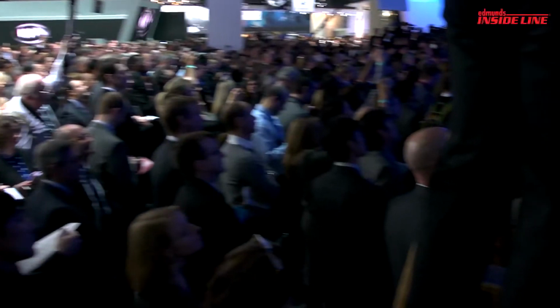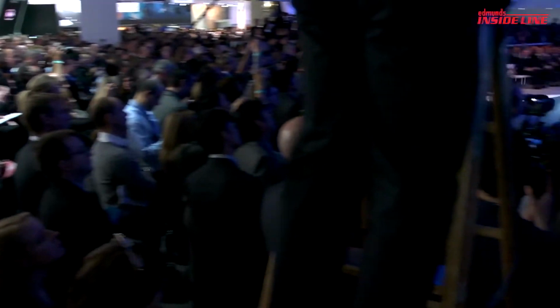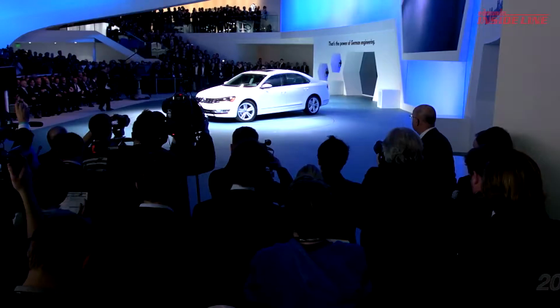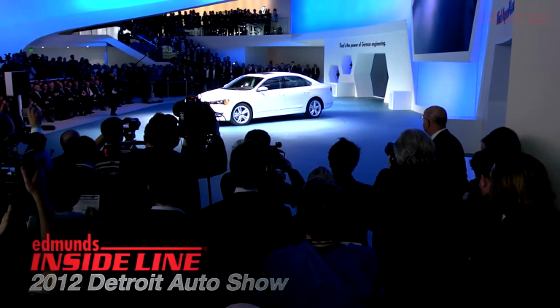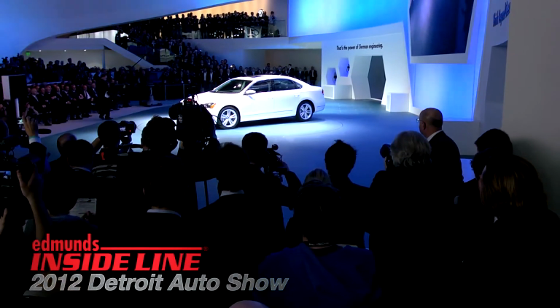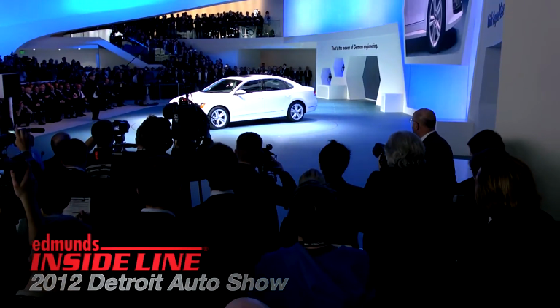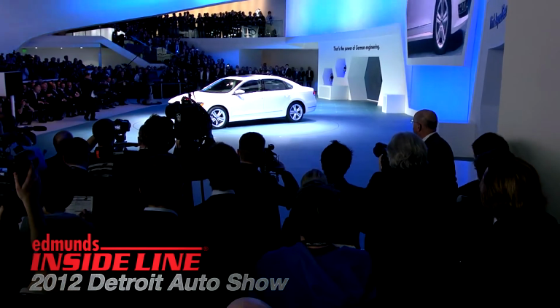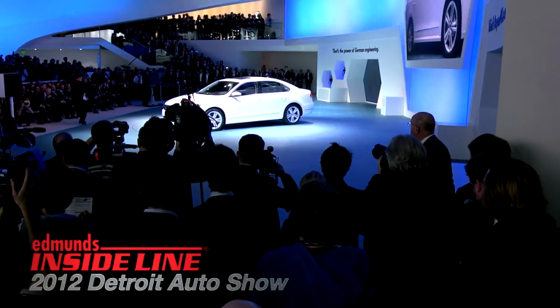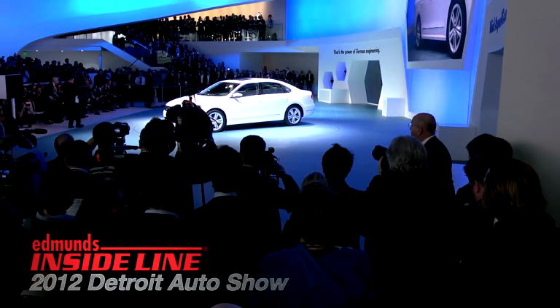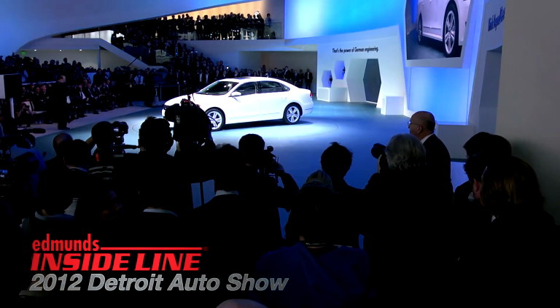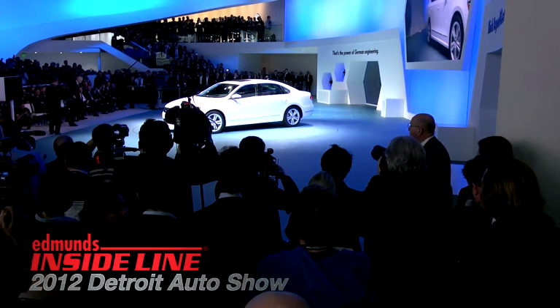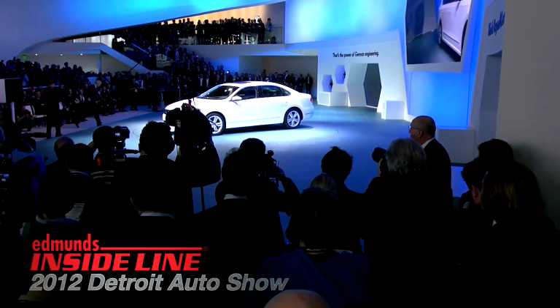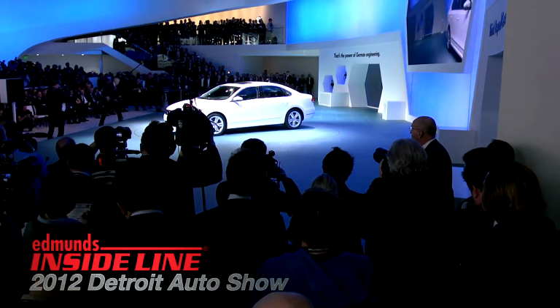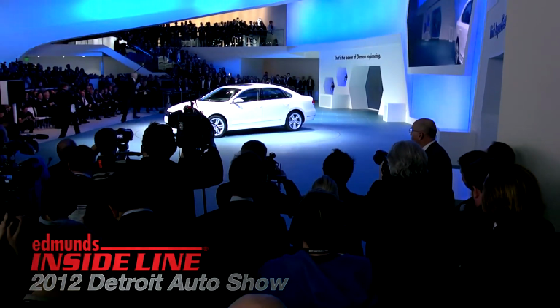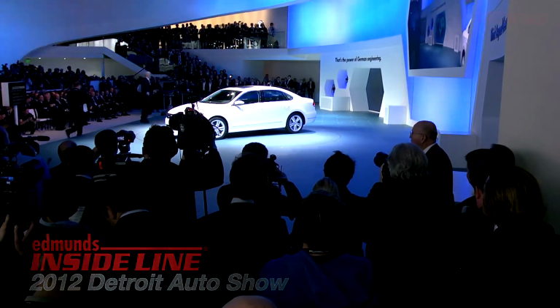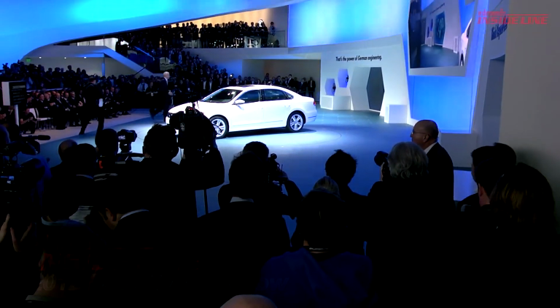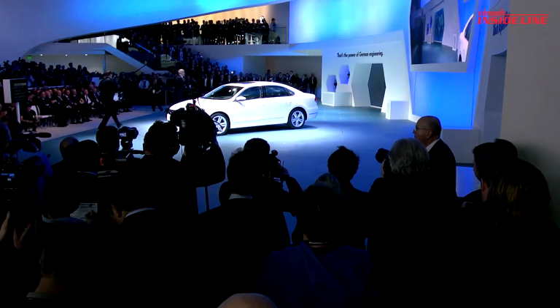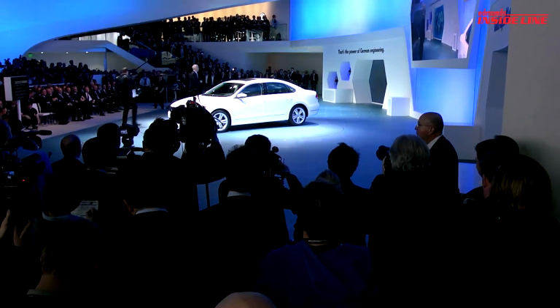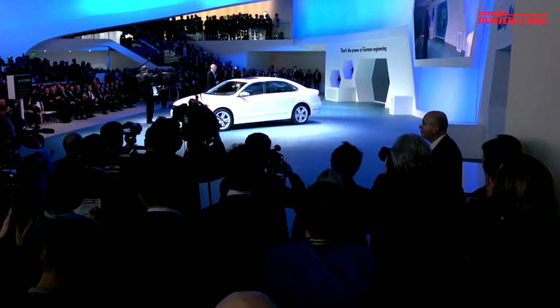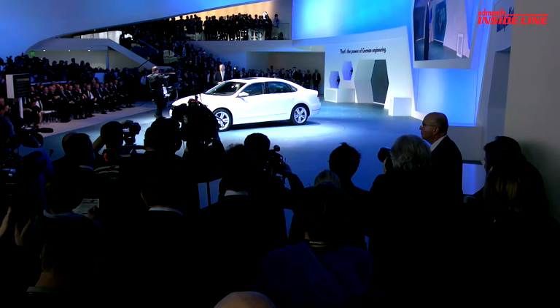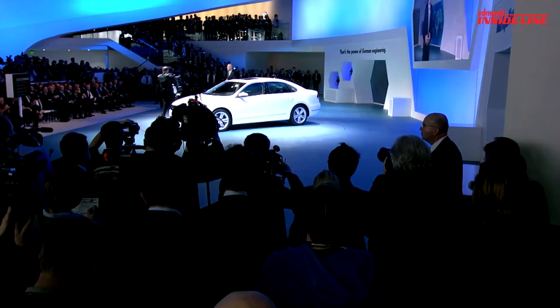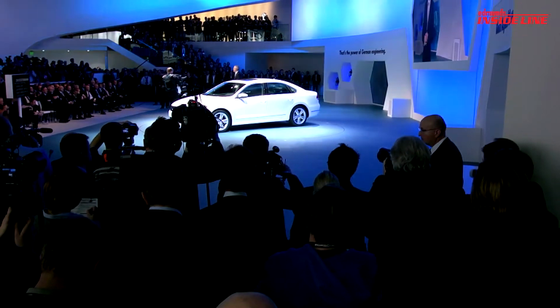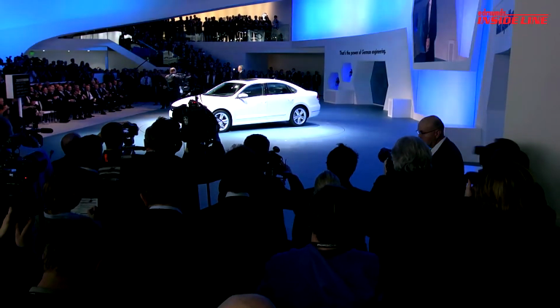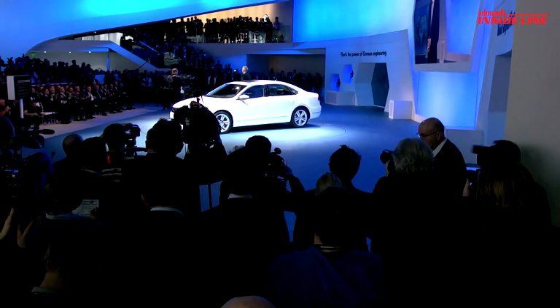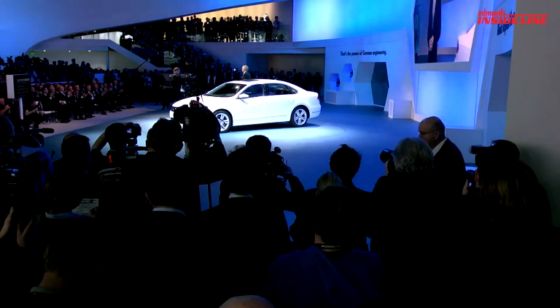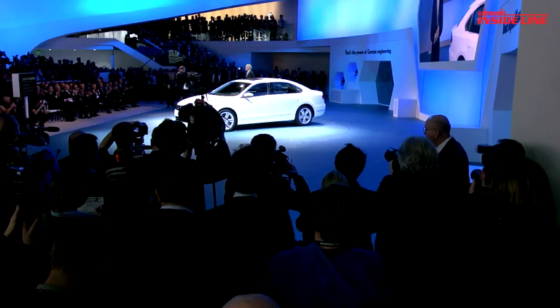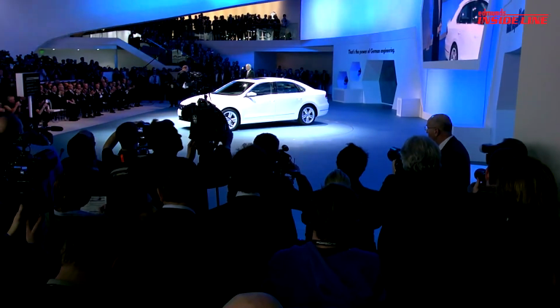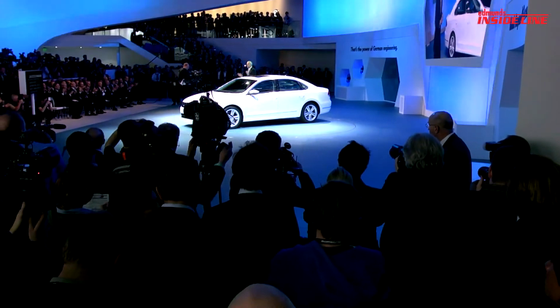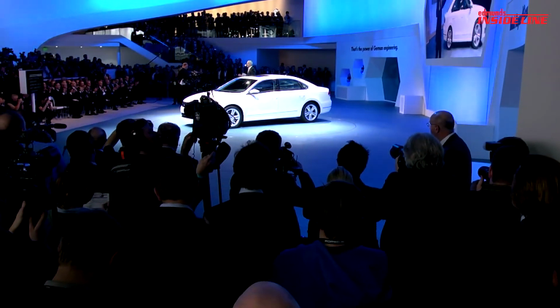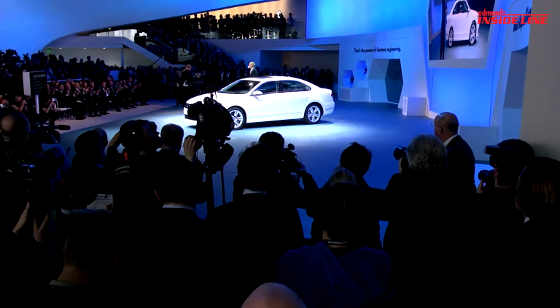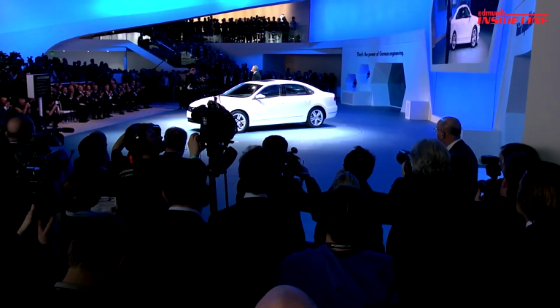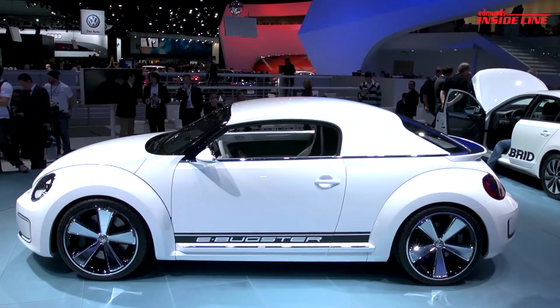Ladies and gentlemen, please welcome the President and CEO of Volkswagen Group of America, Mr. Jonathan Browning. That's enough of that.